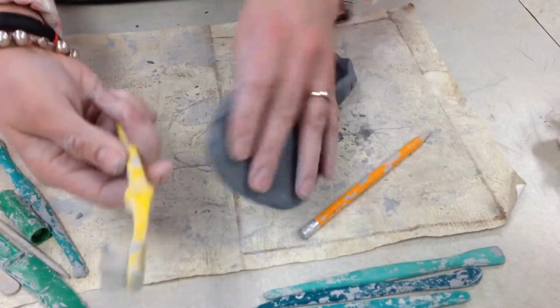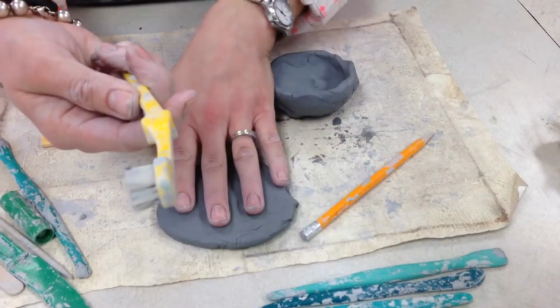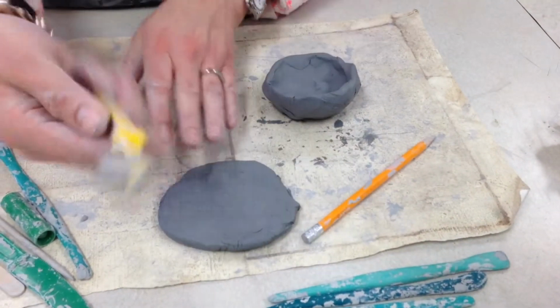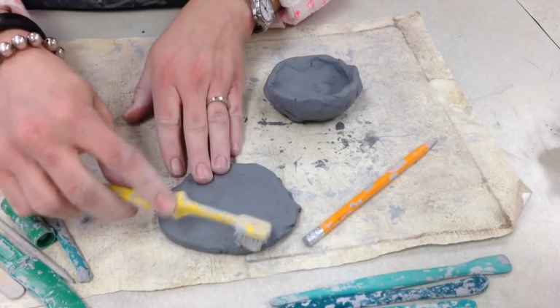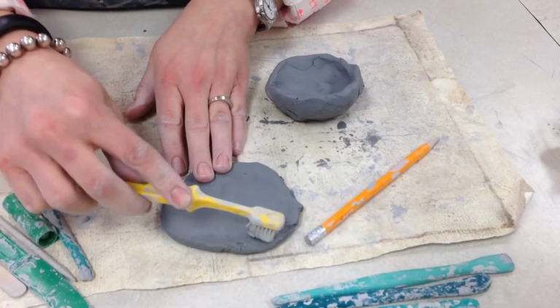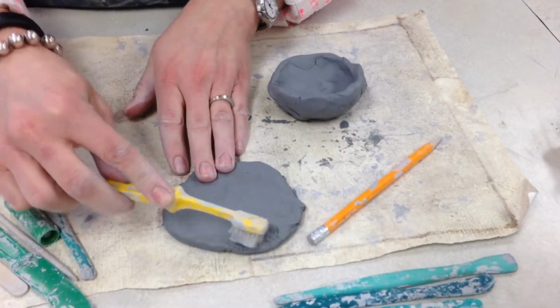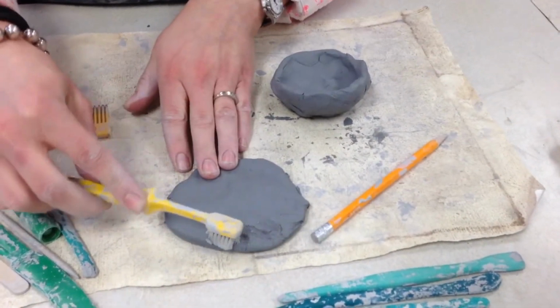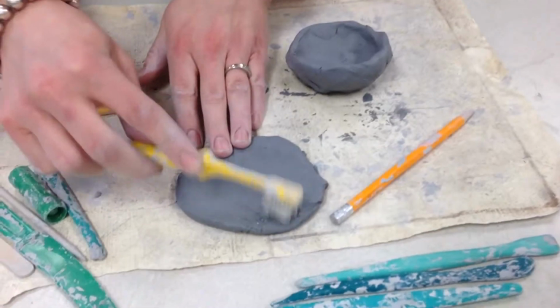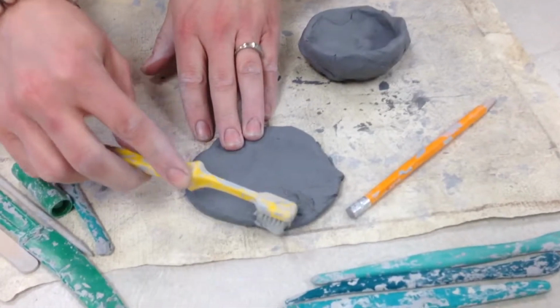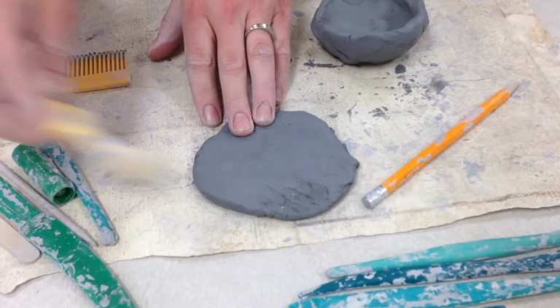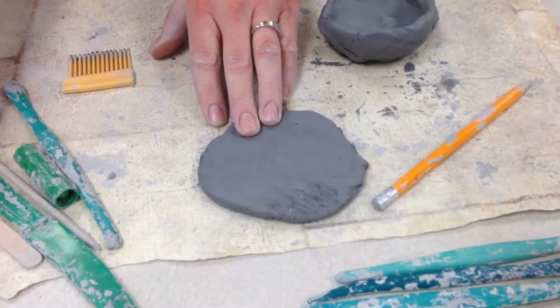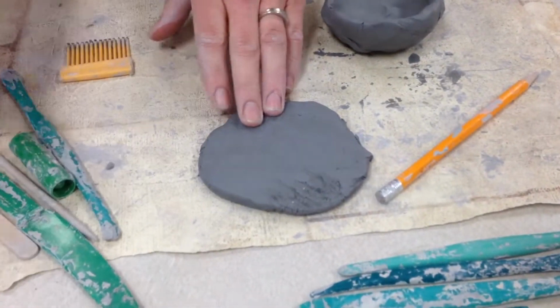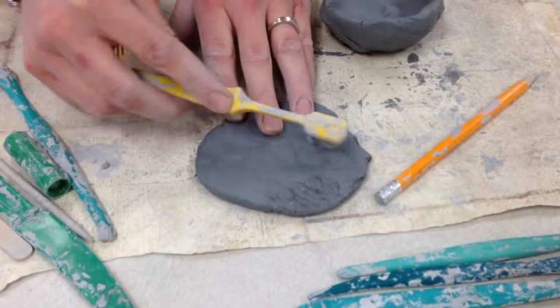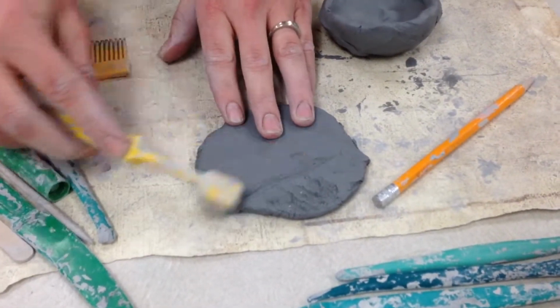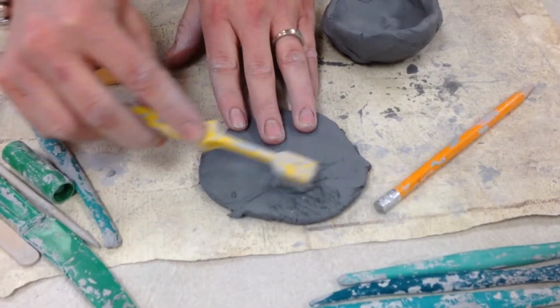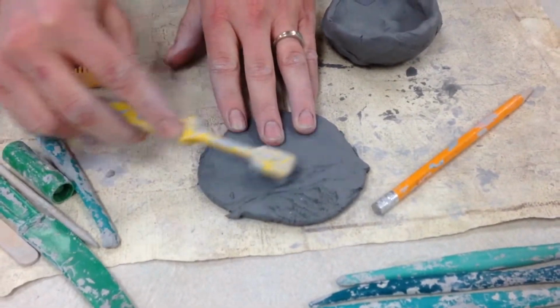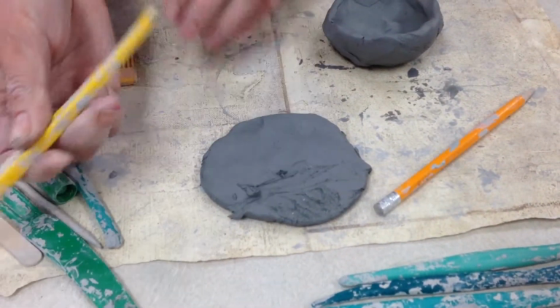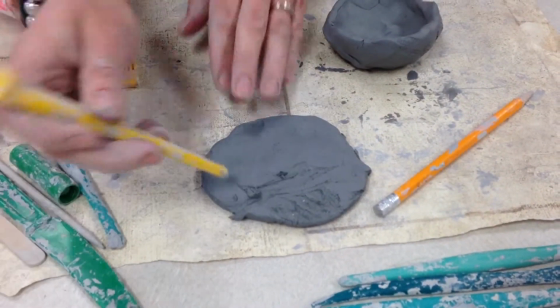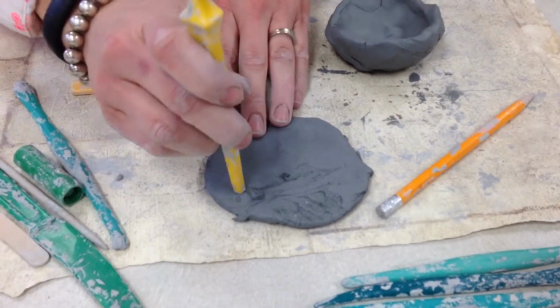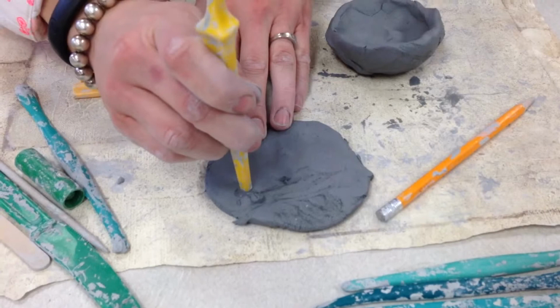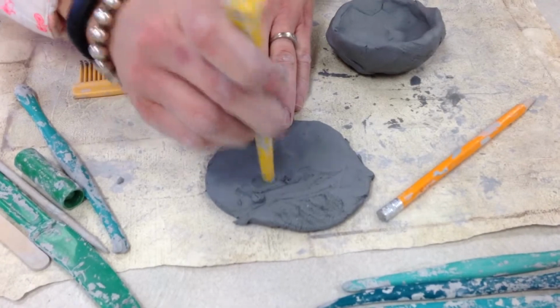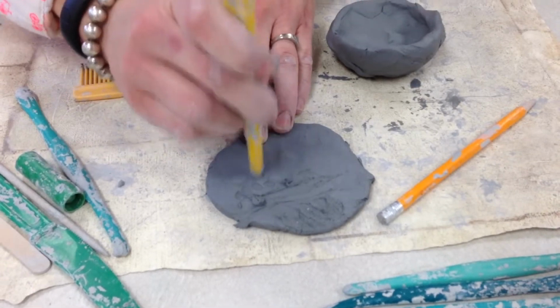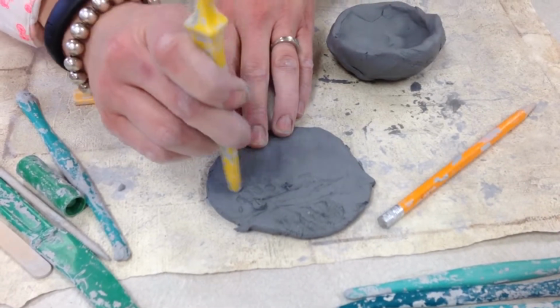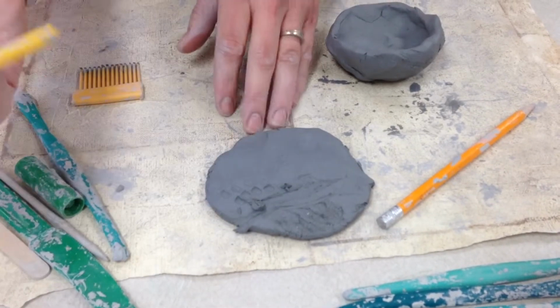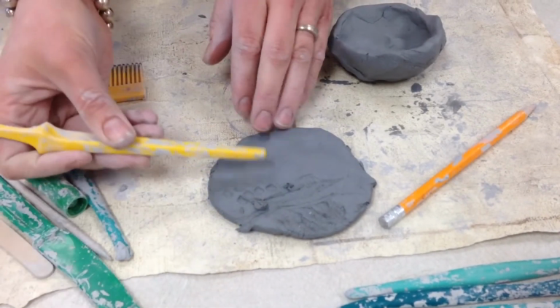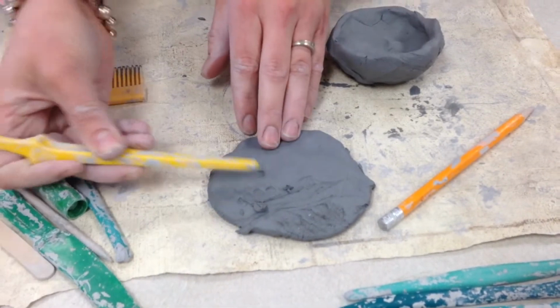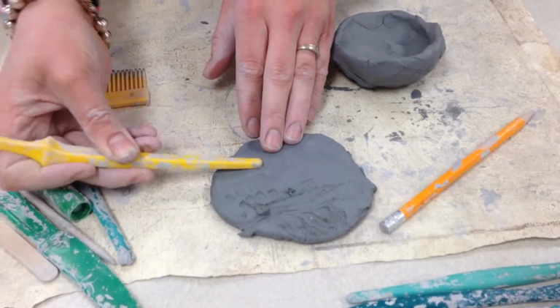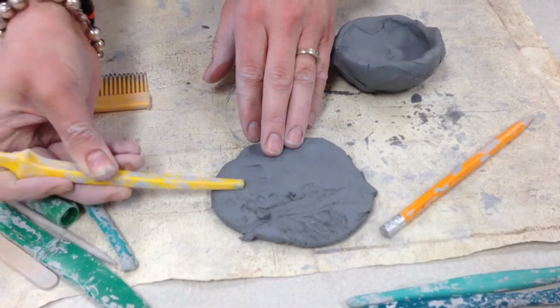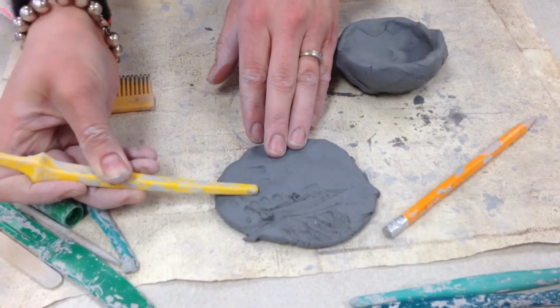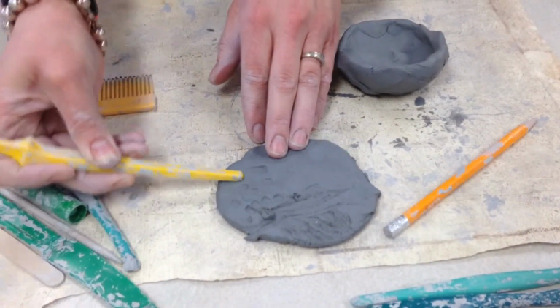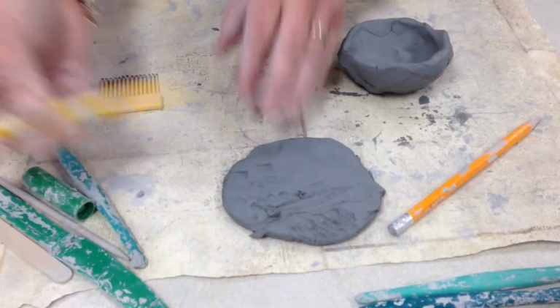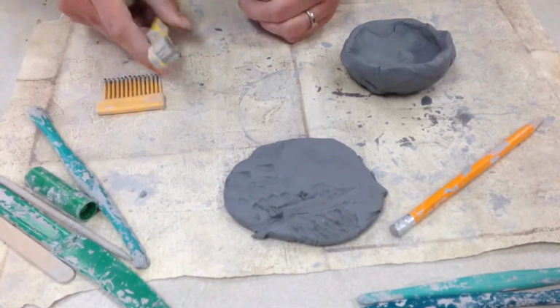The toothbrushes — you can use the bristles to make patterns. You can drag them, you can flip it over, make squares with the handle, or press them into the clay to make different designs.